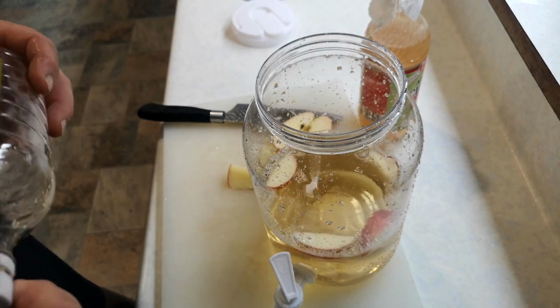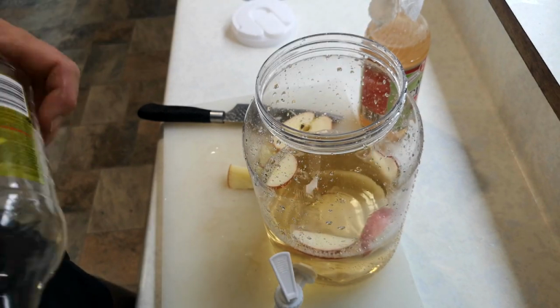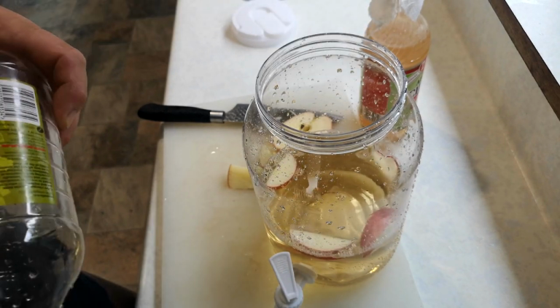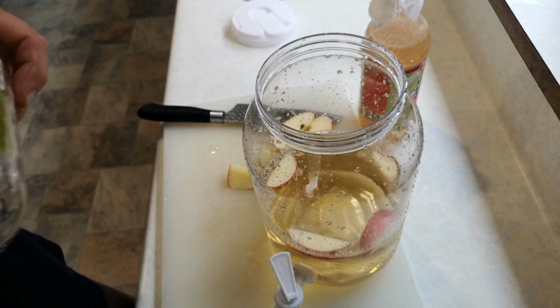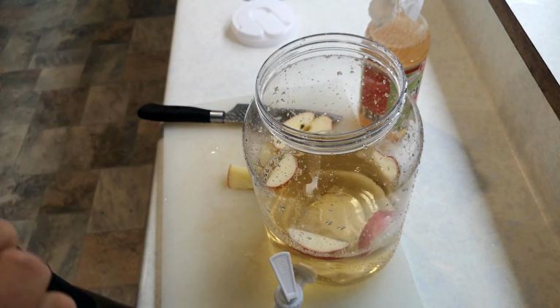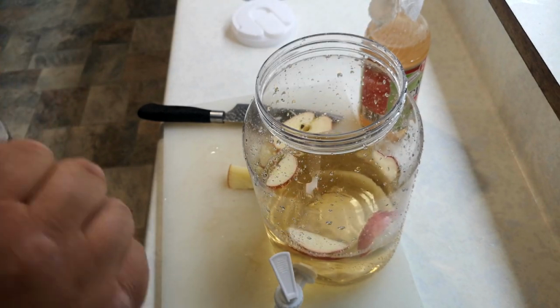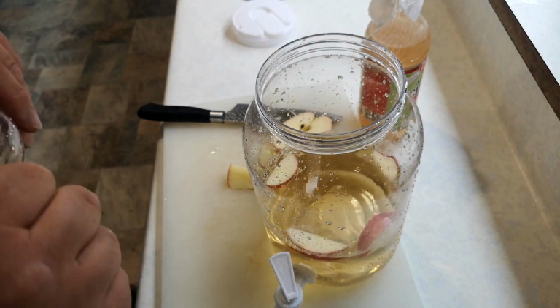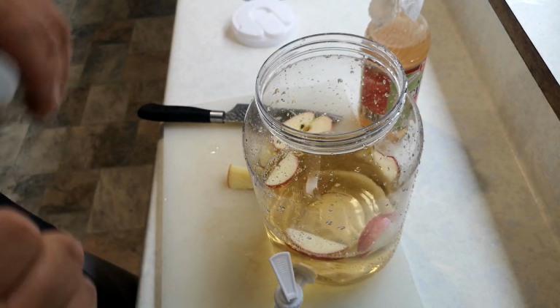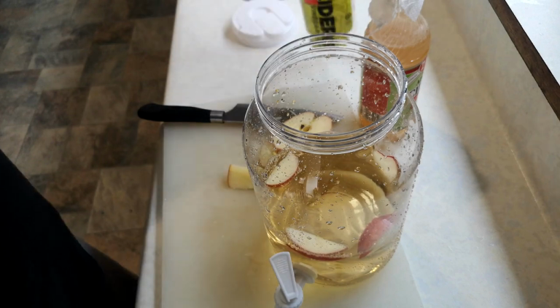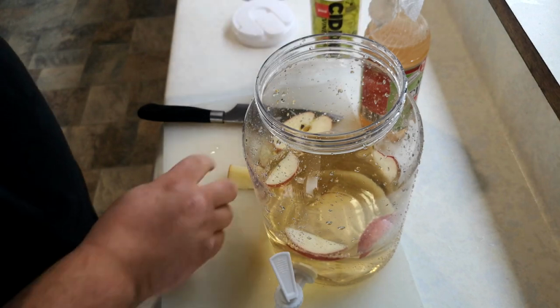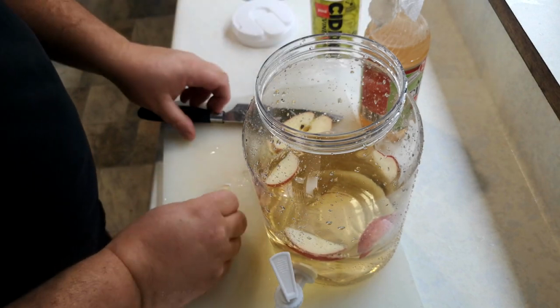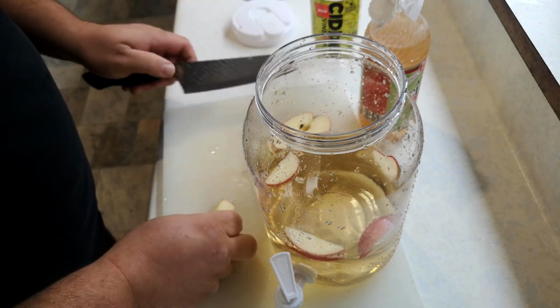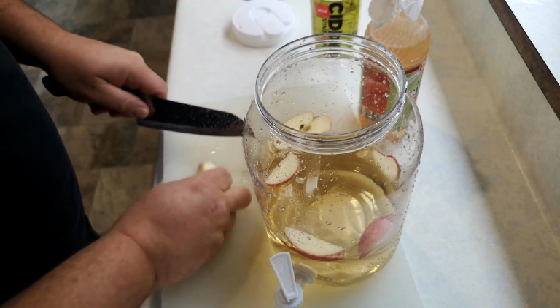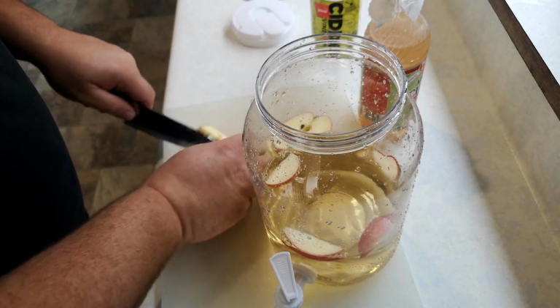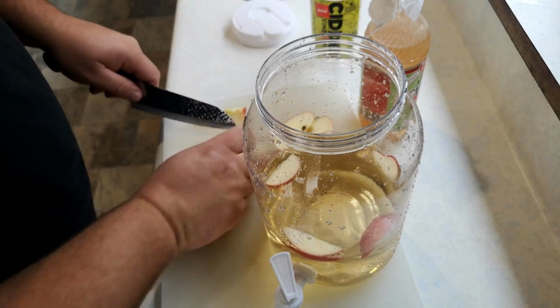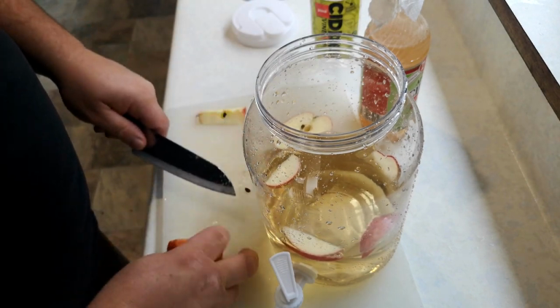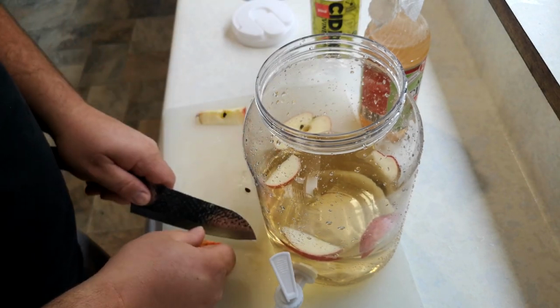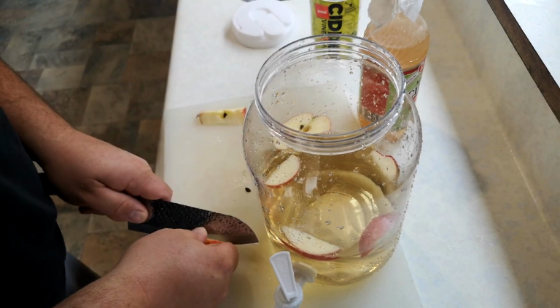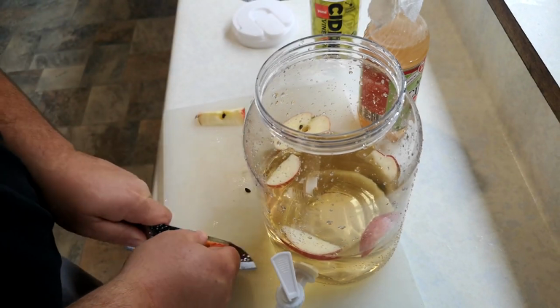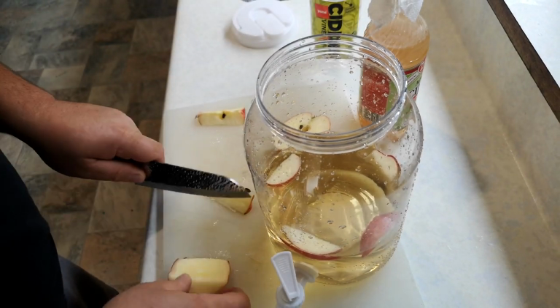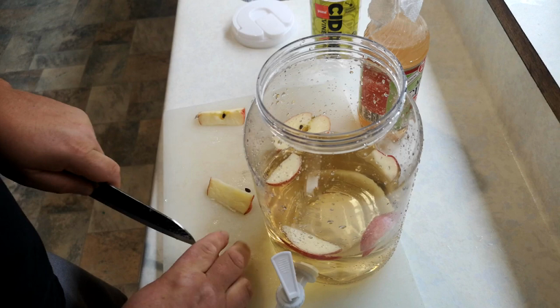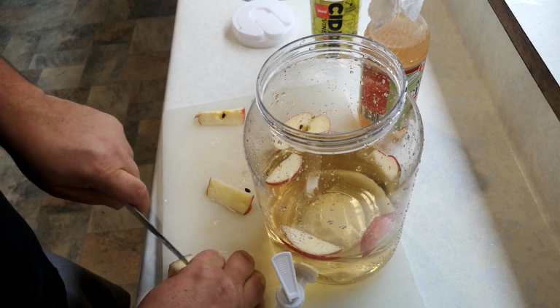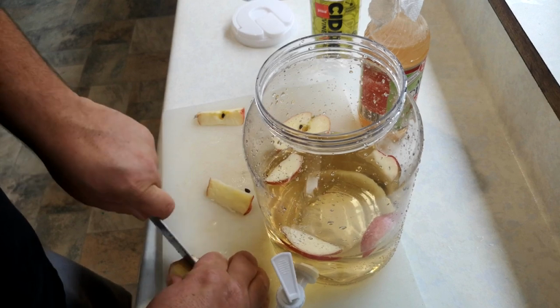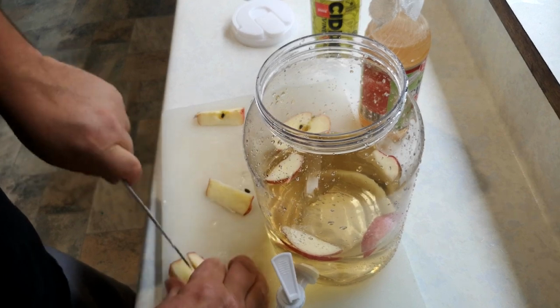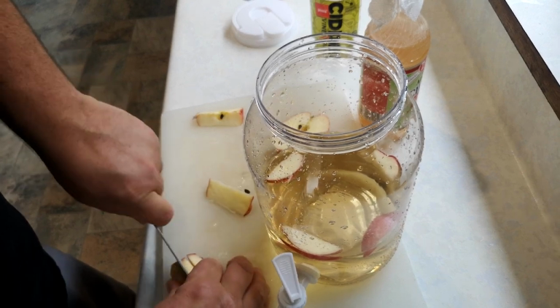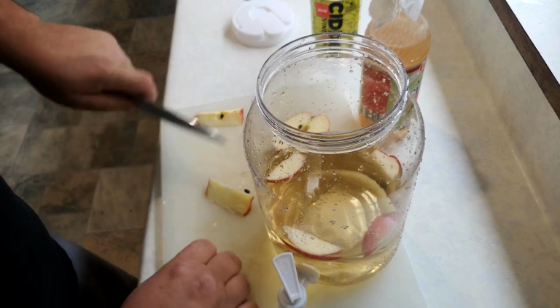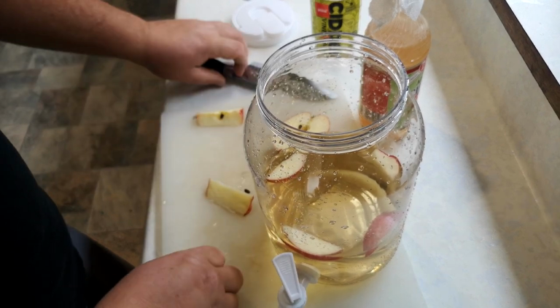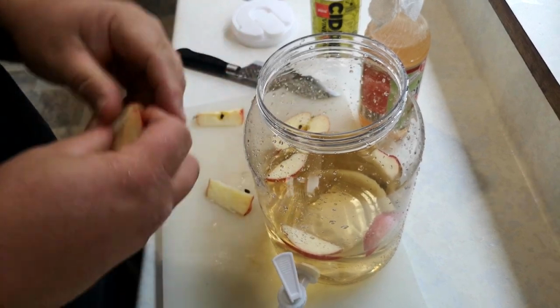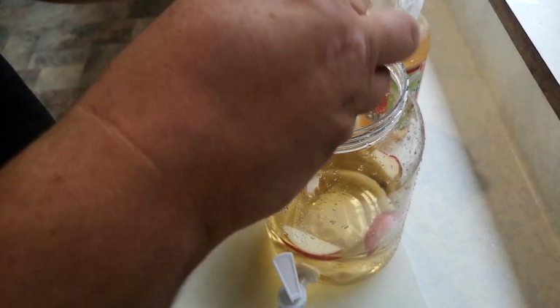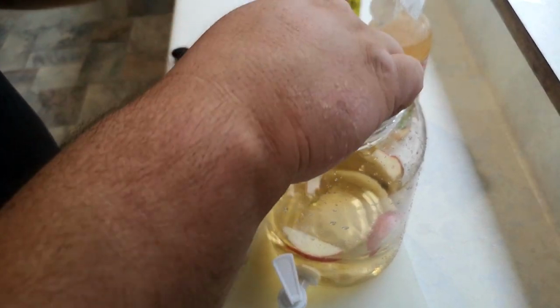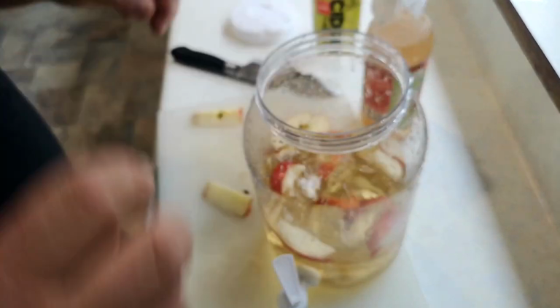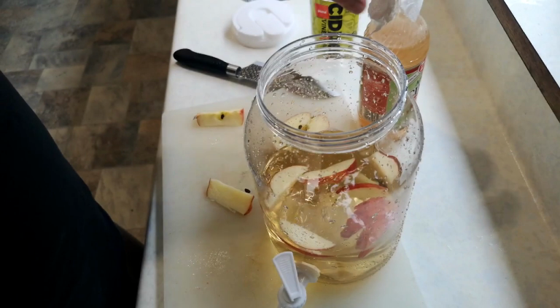The apple itself is what the vinegar eels are going to eat. It's pretty simple. I might even put a little bit more apple in there, just because I can. Apples go in.